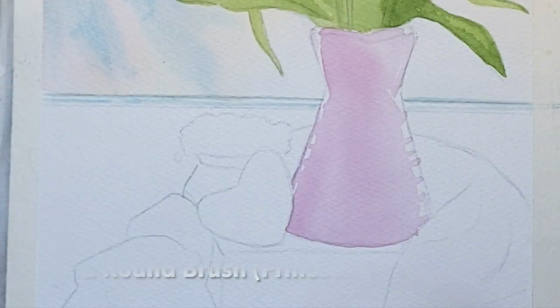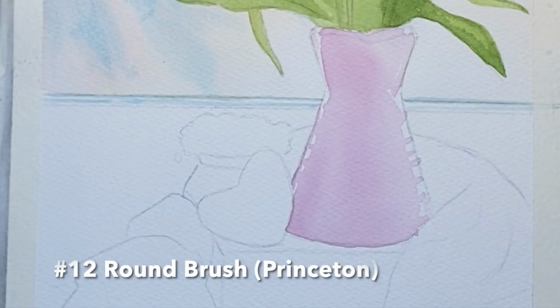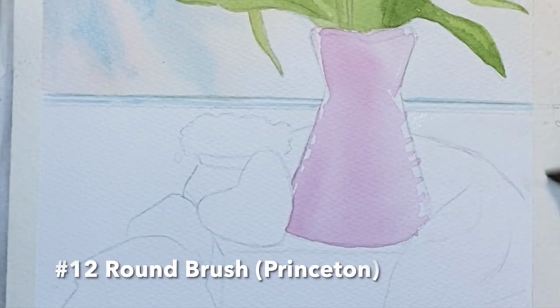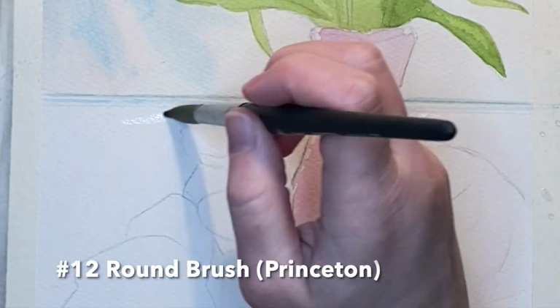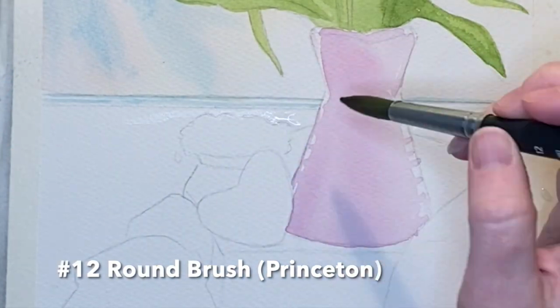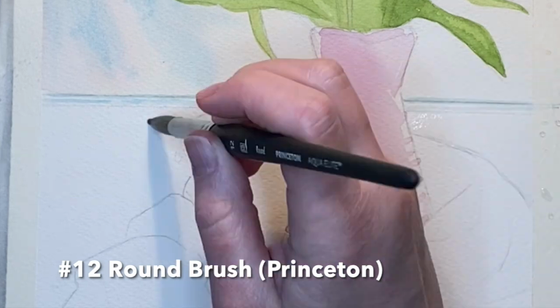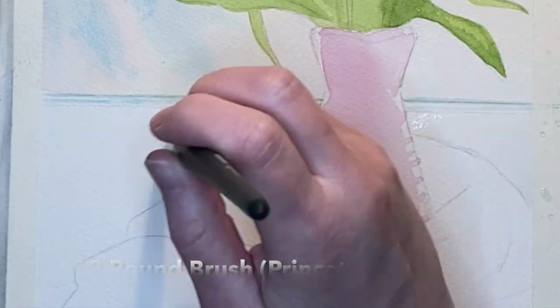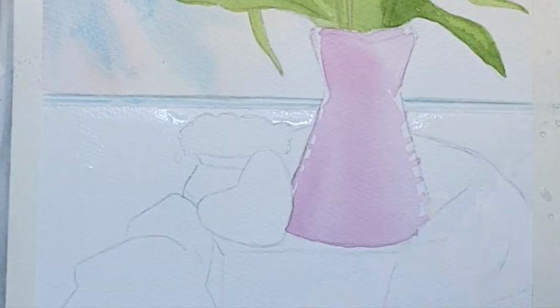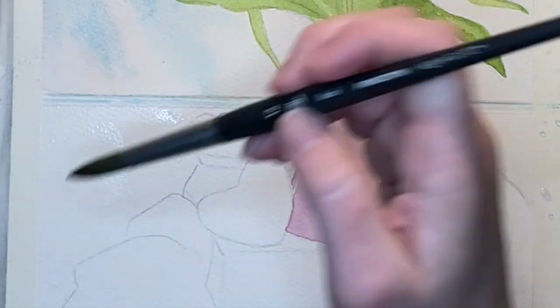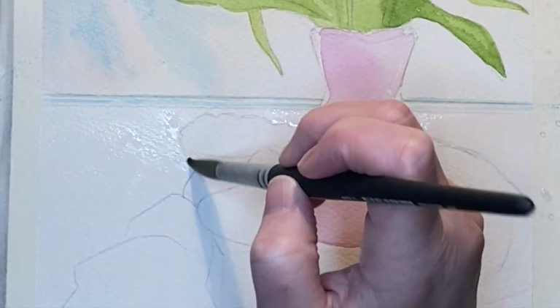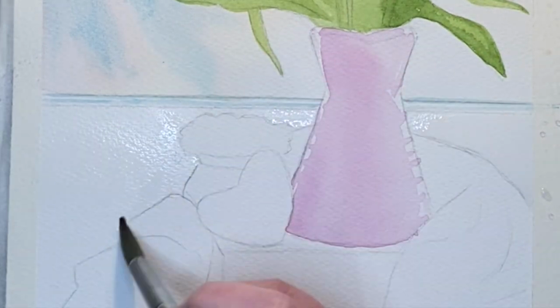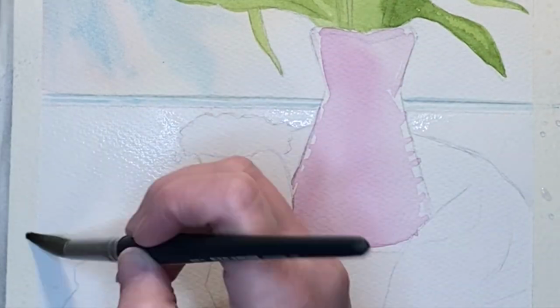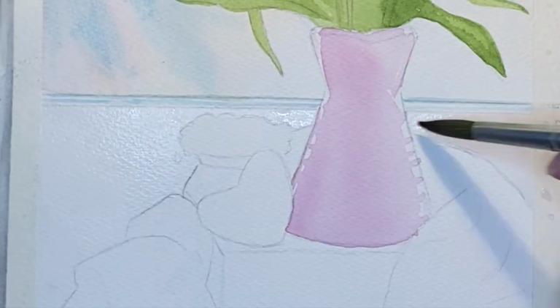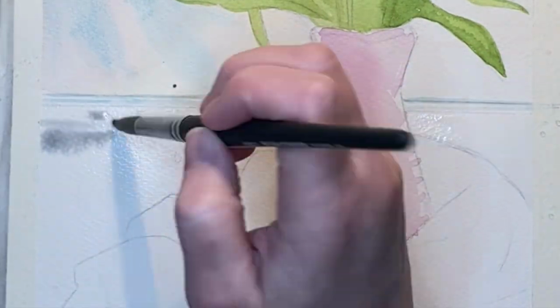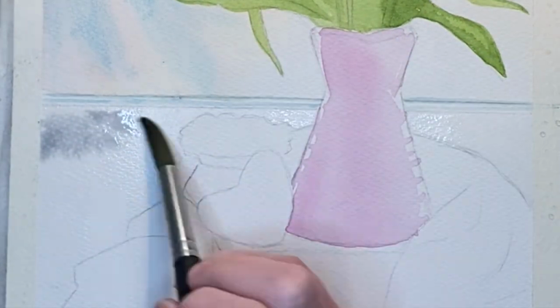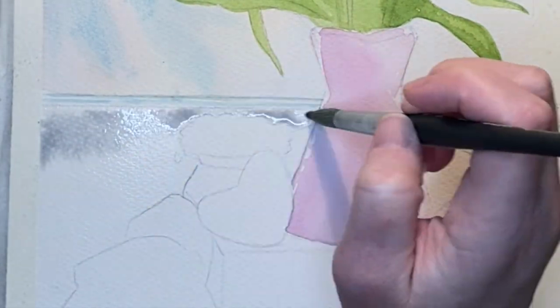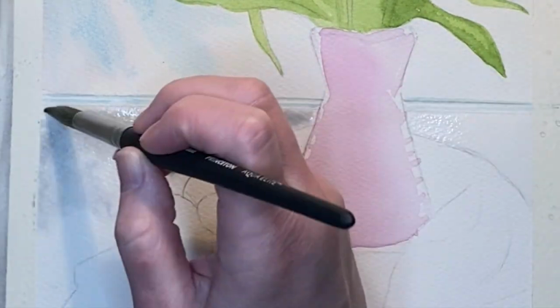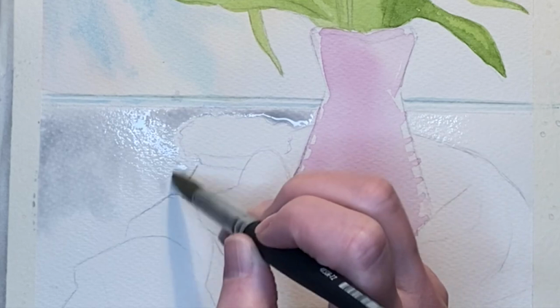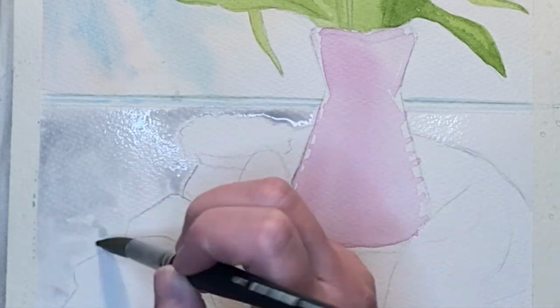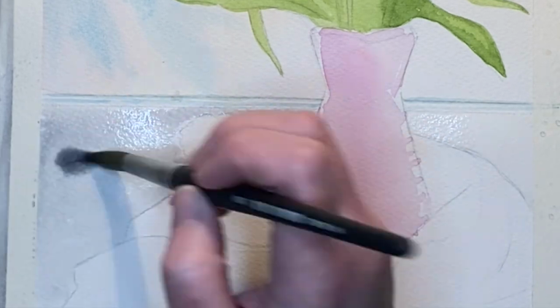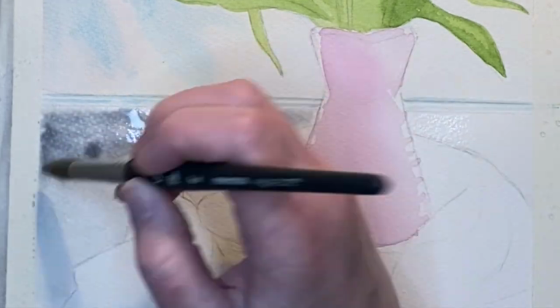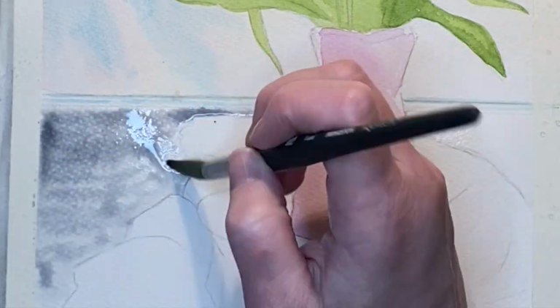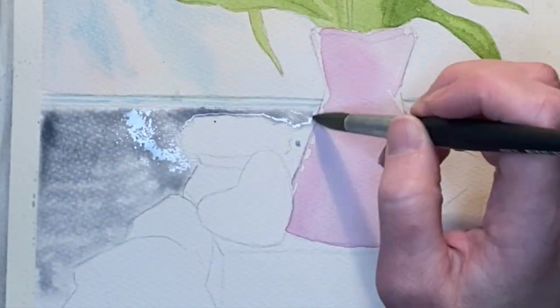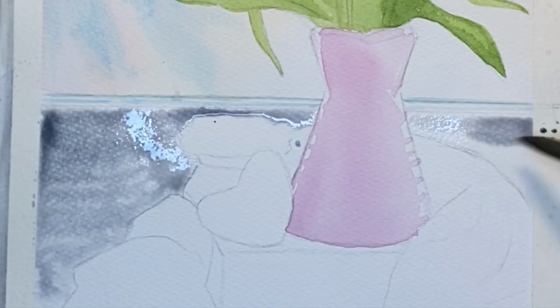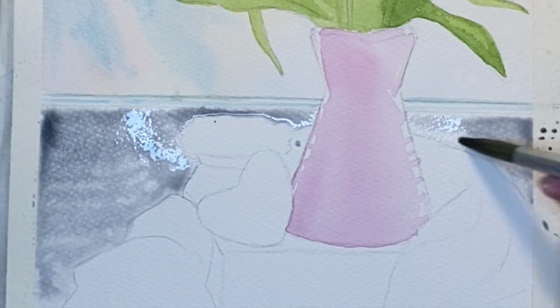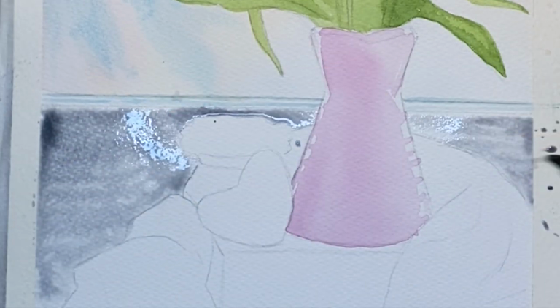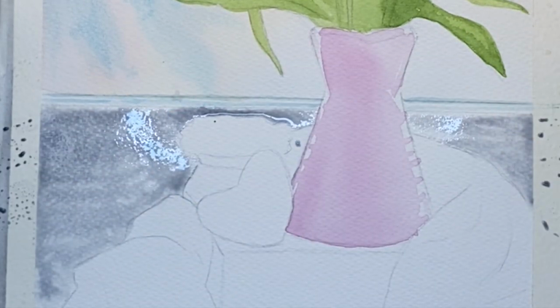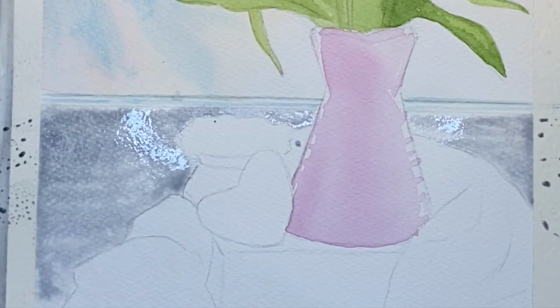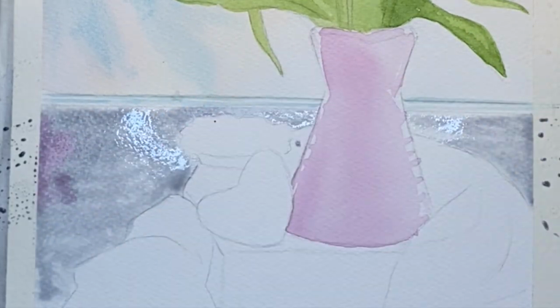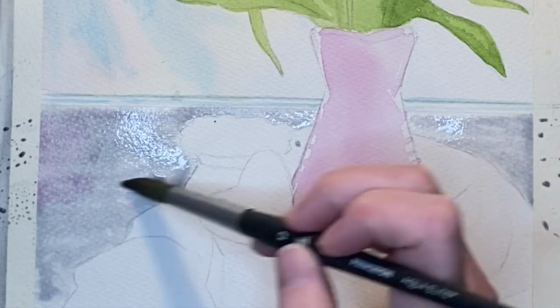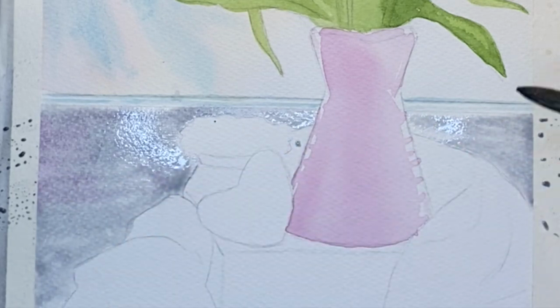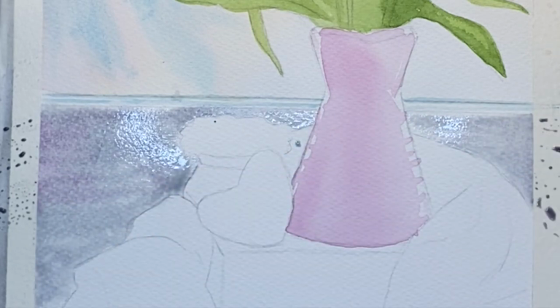I'm wetting the windowsill area first and then dropping in the Payne's gray. I'm also dropping in just a little bit of quinacridone magenta to the very far left side, and then just a little bit of Naples yellow to warm it up in a place or two.